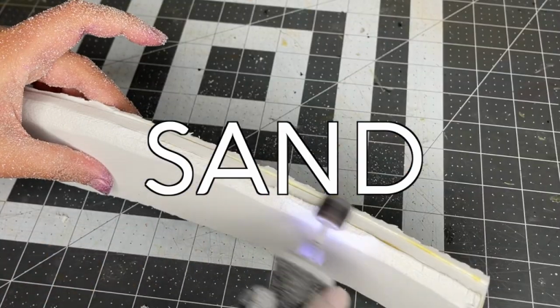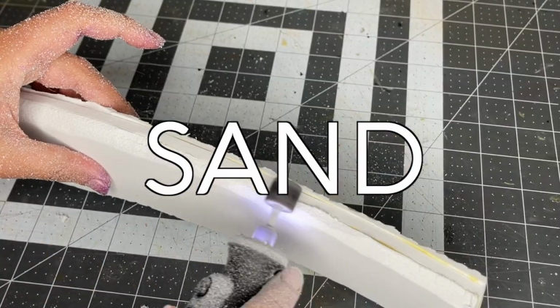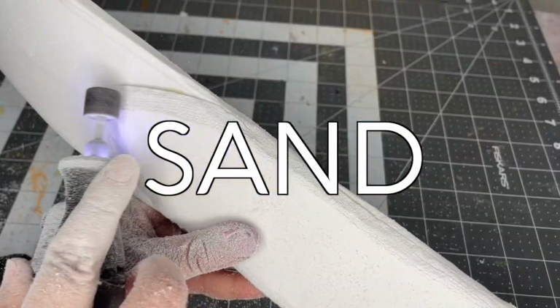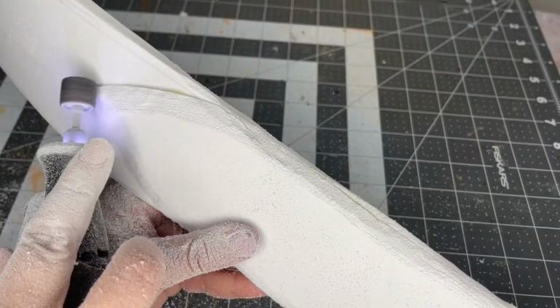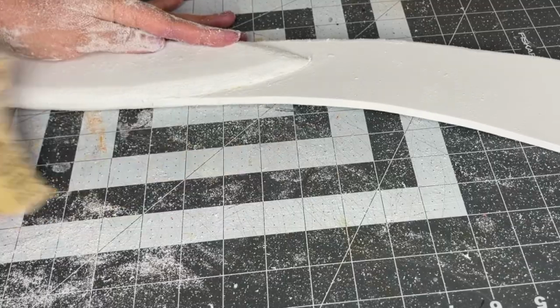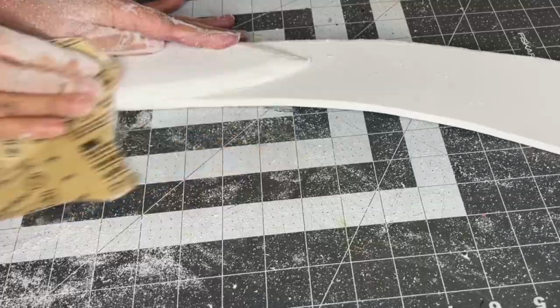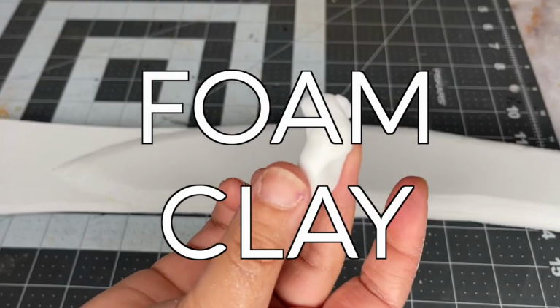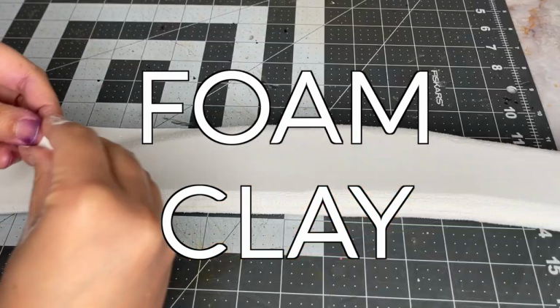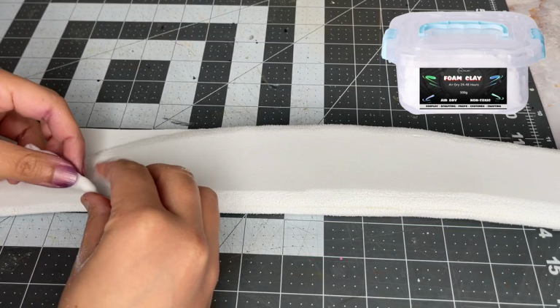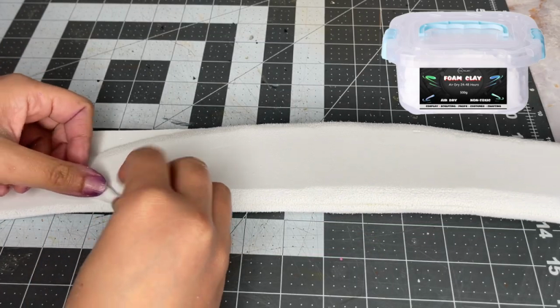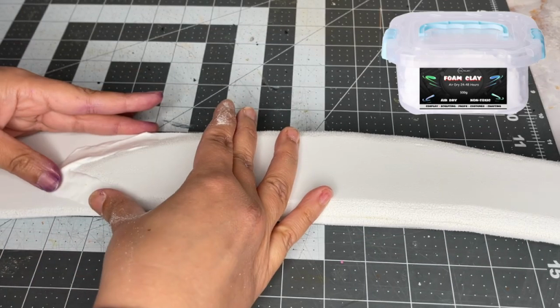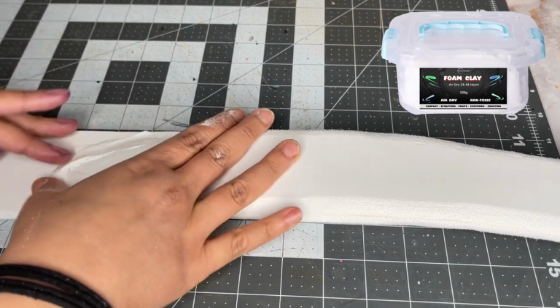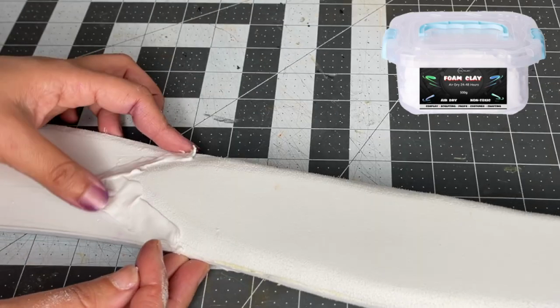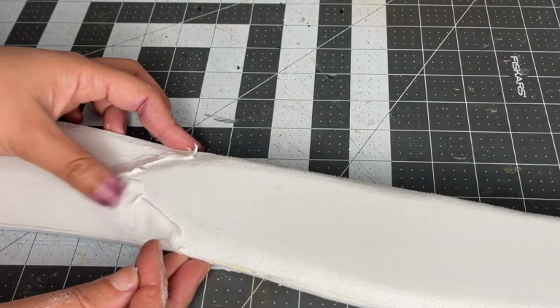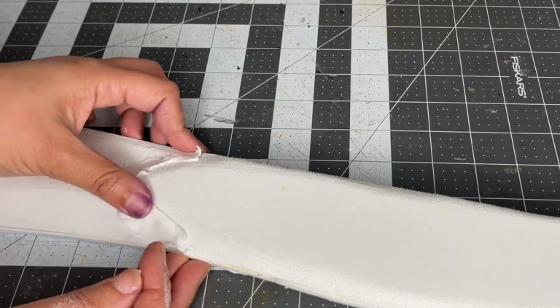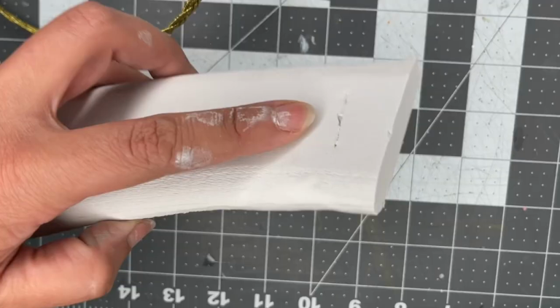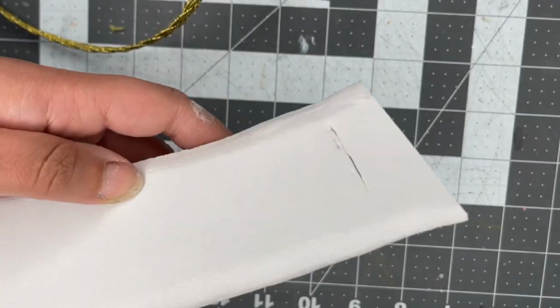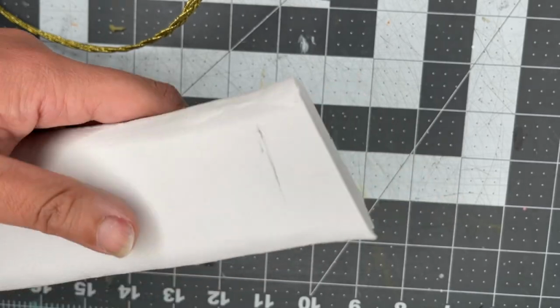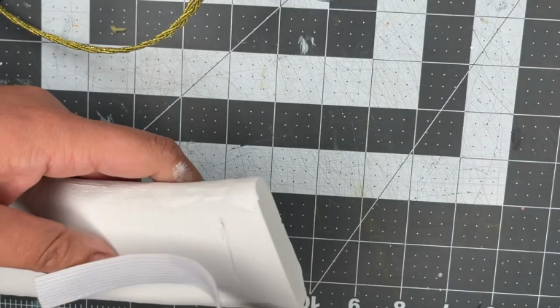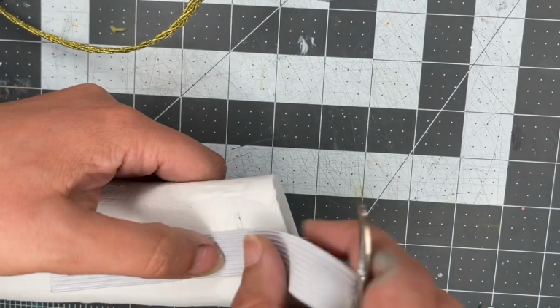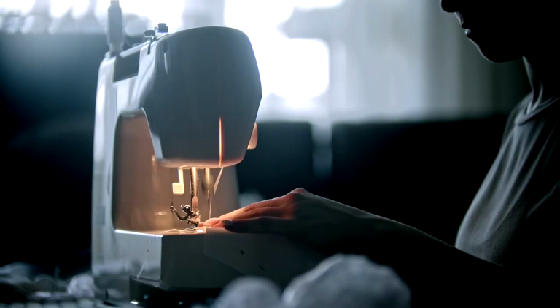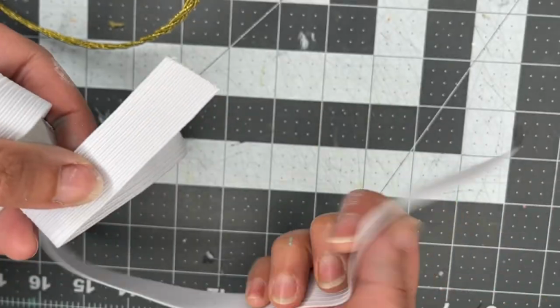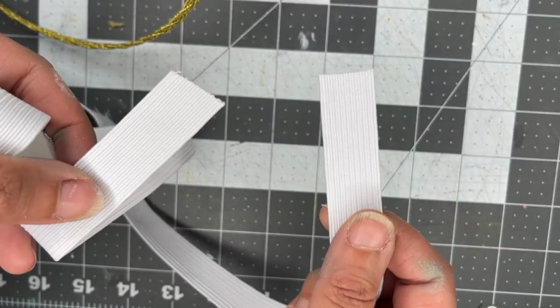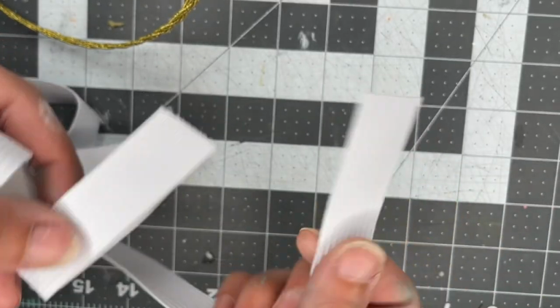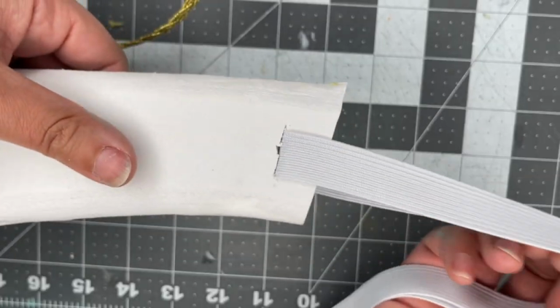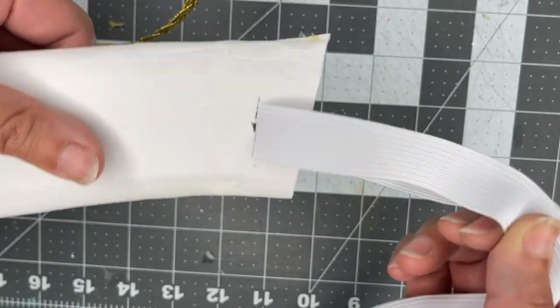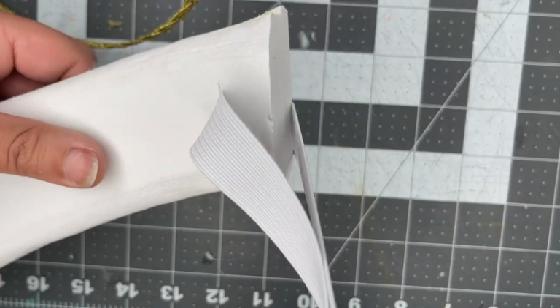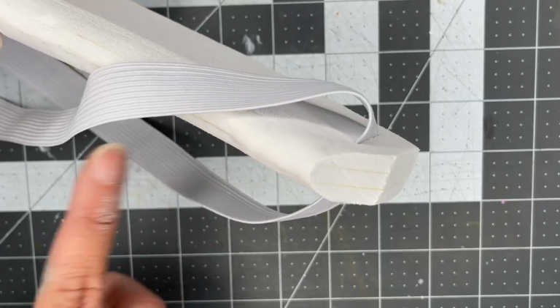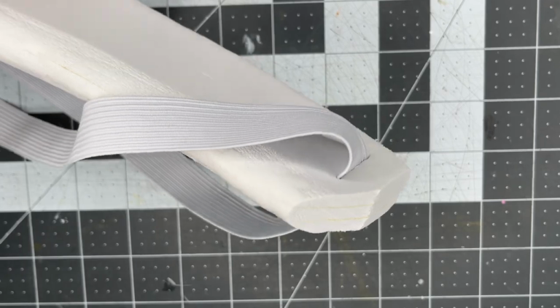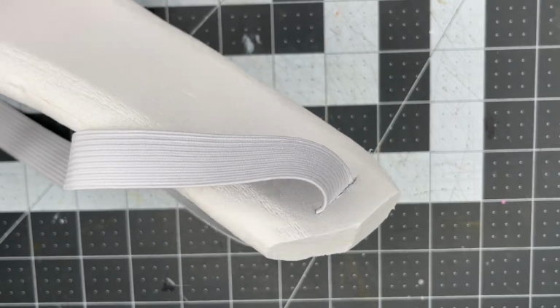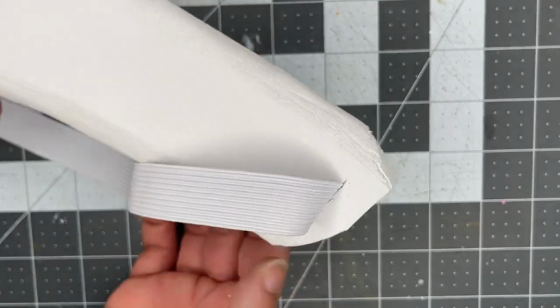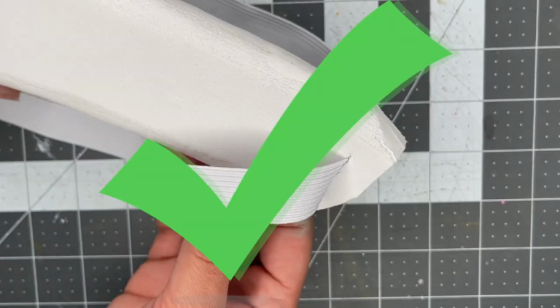A little hand sanding just to smooth it out further. Foam clay will help to refine that transition. Now to attach it to the body — cut out a hole and pull elastic through. Machine sew those ends and trim the back just so it sat better on the body.